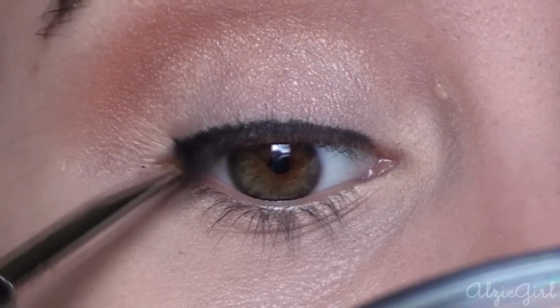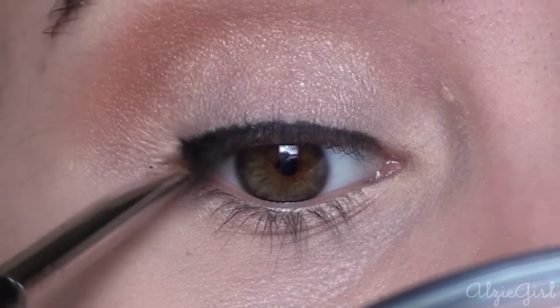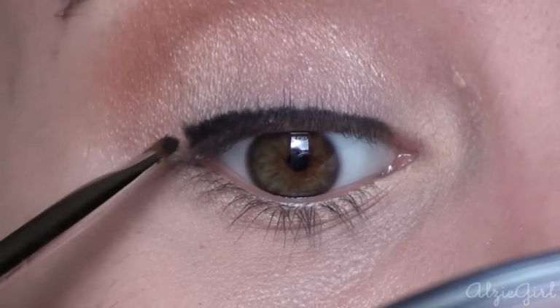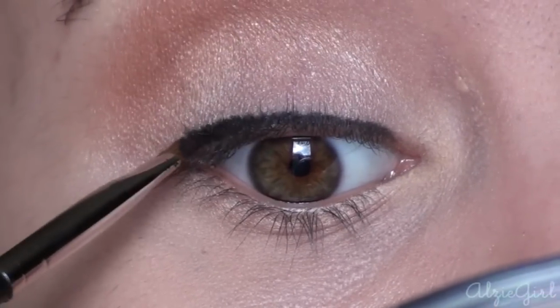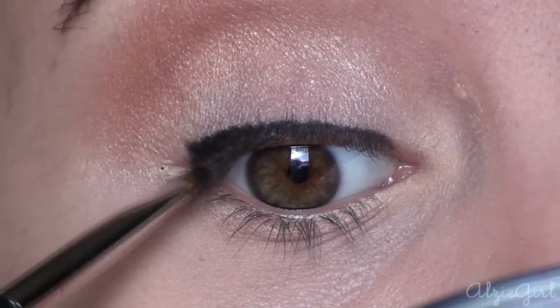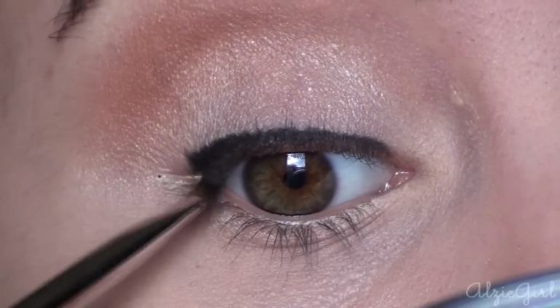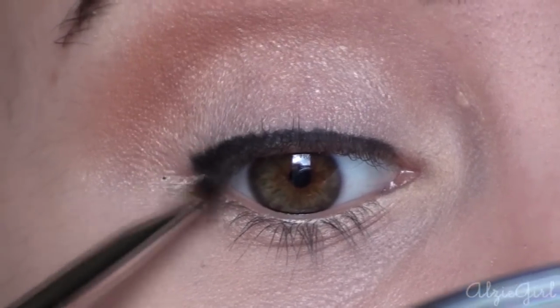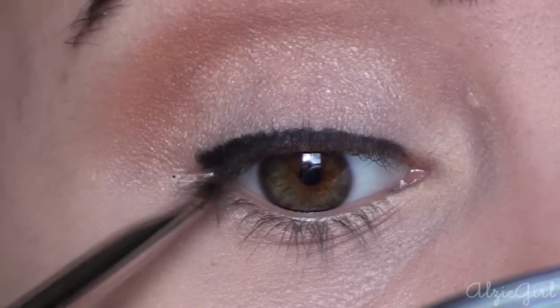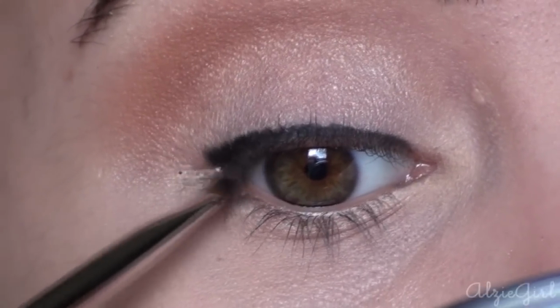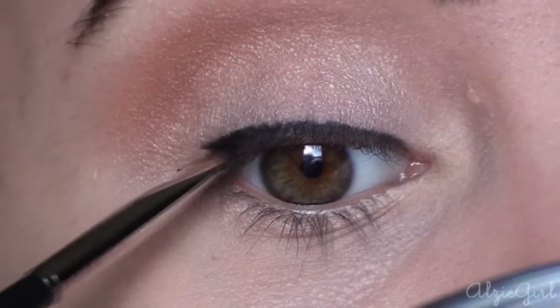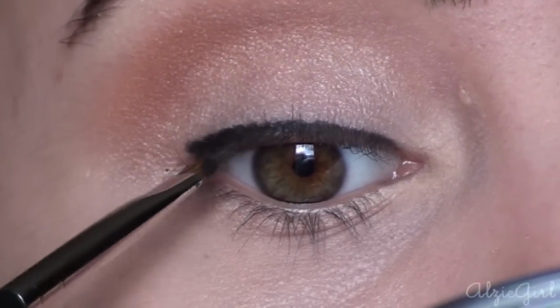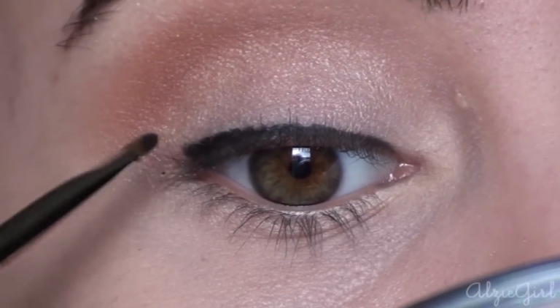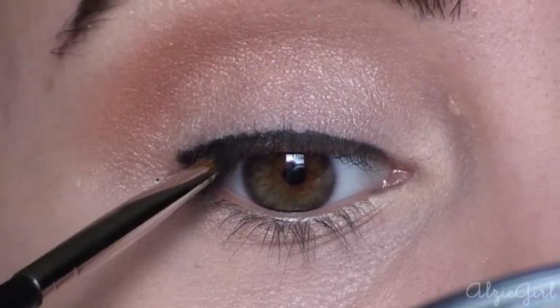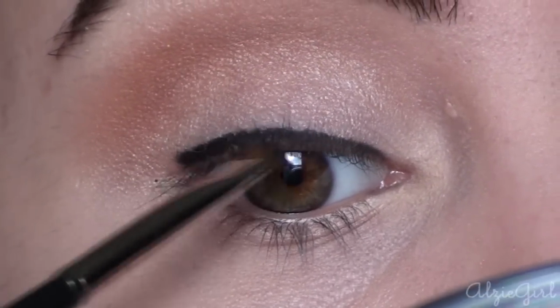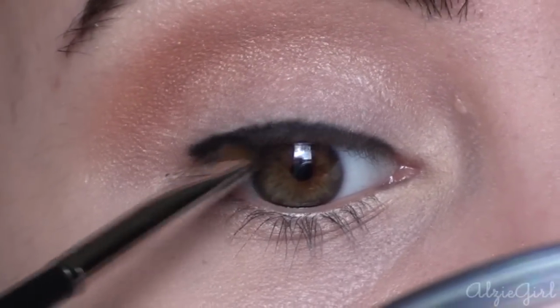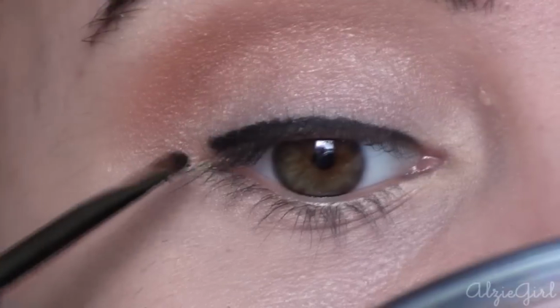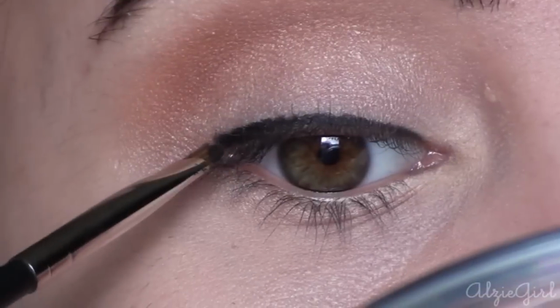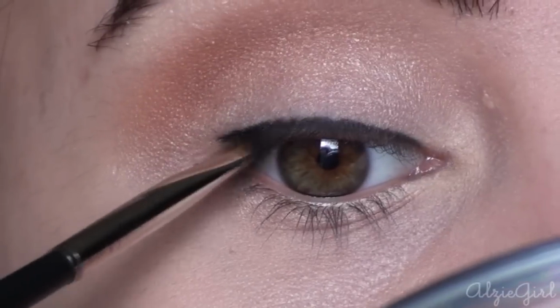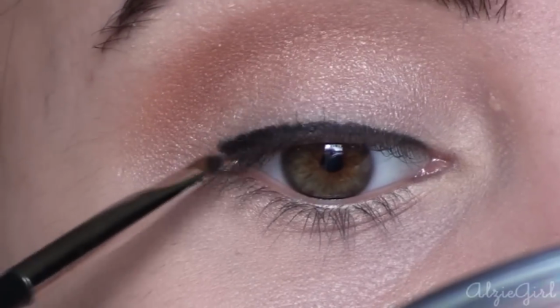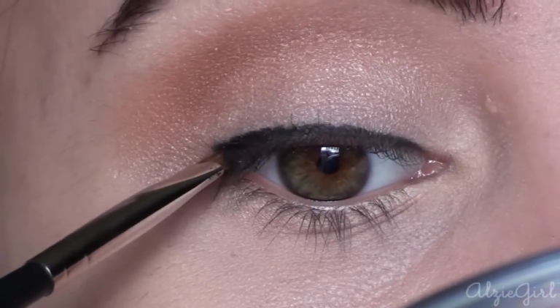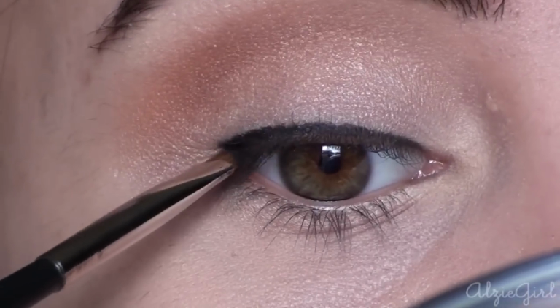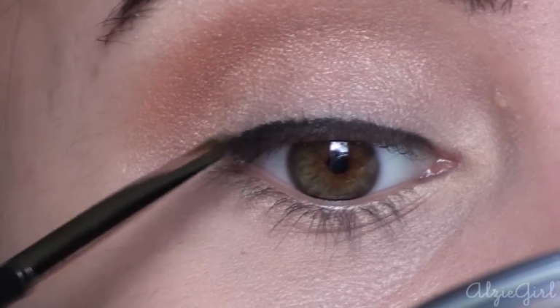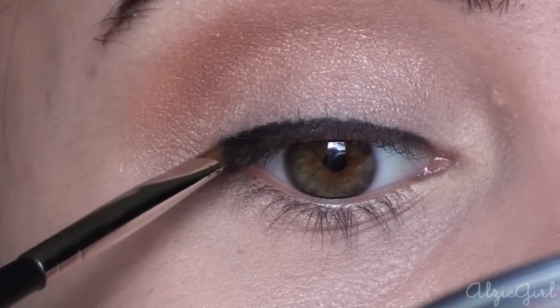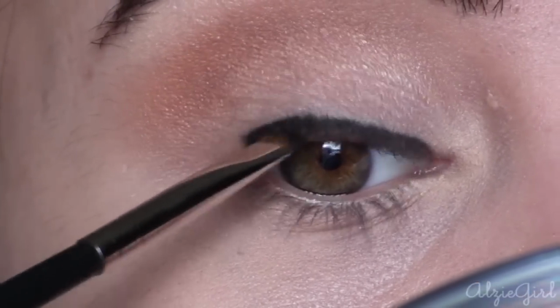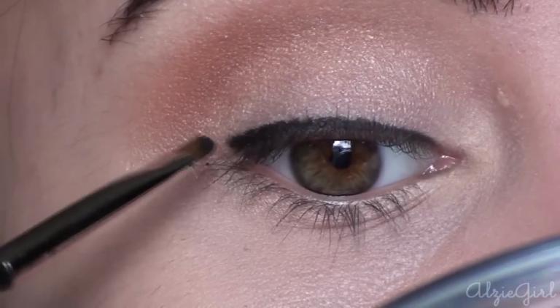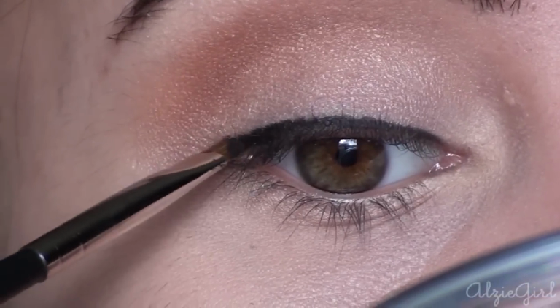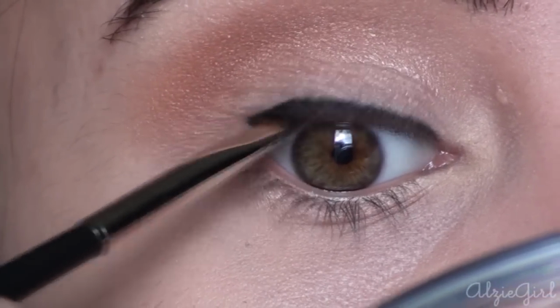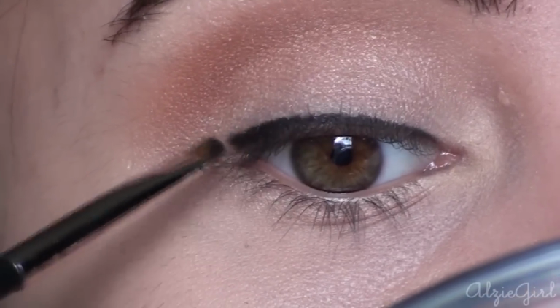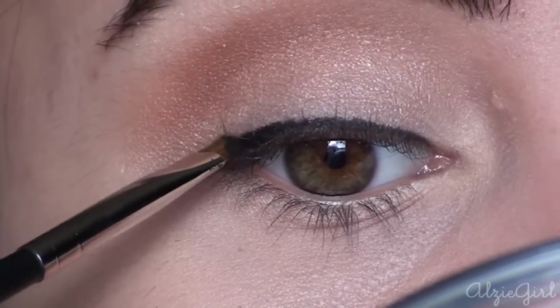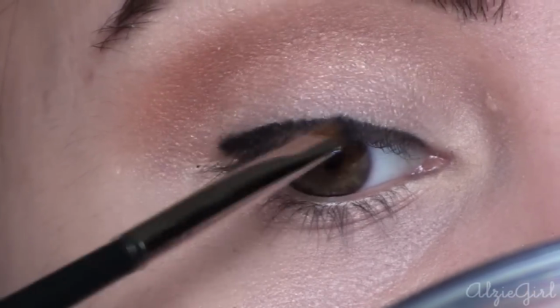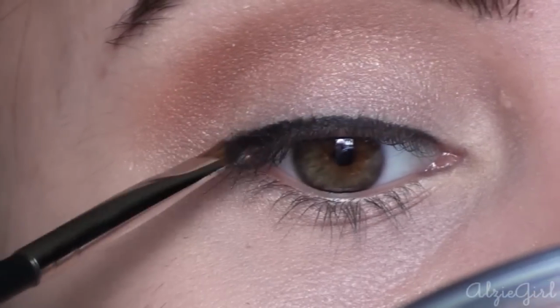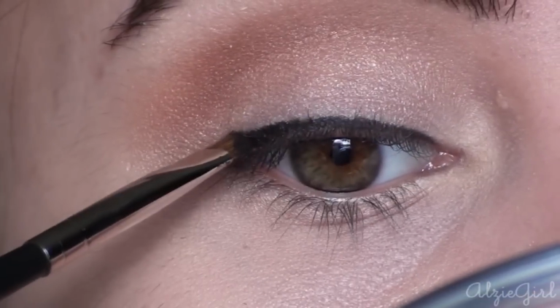It's really important to cover up the lash line — make sure there's no skin showing. You want this line to be thickest towards the outside of the eye and thinnest towards the inside of the eye.